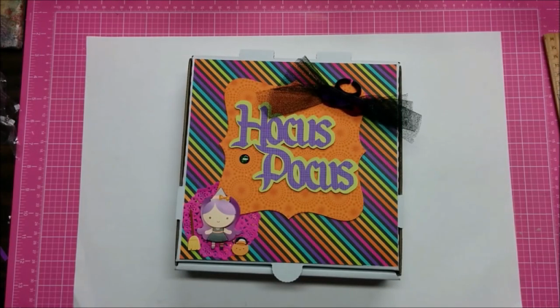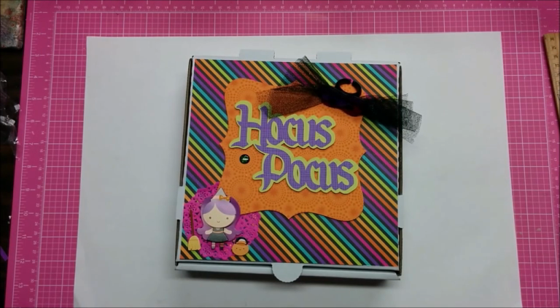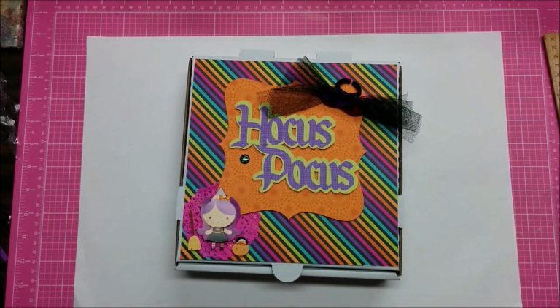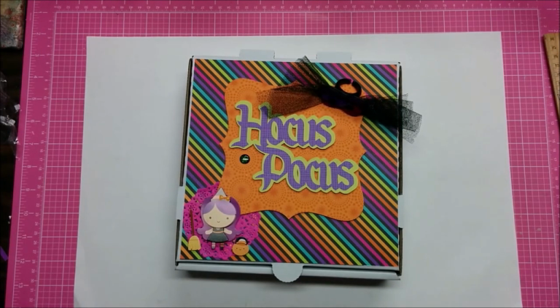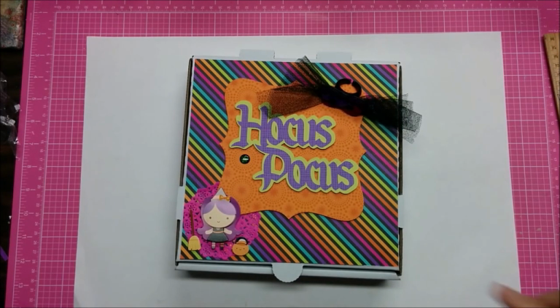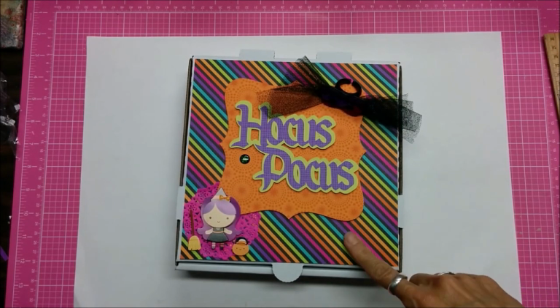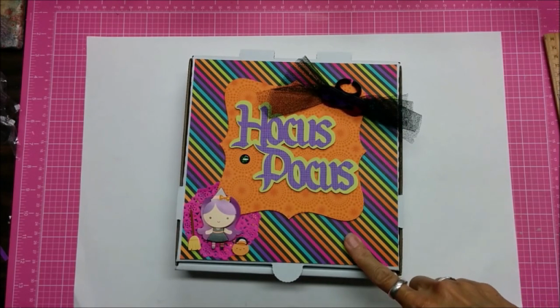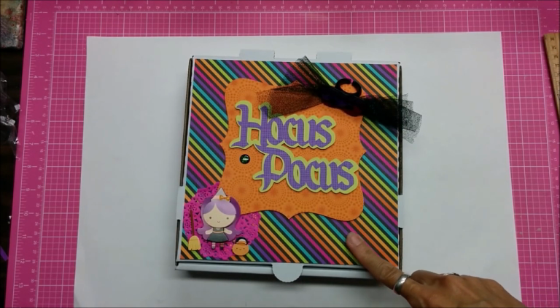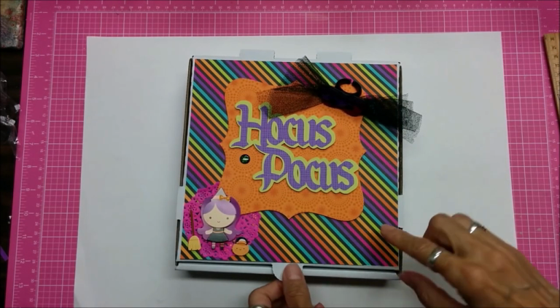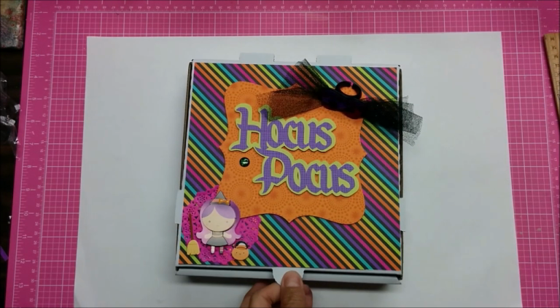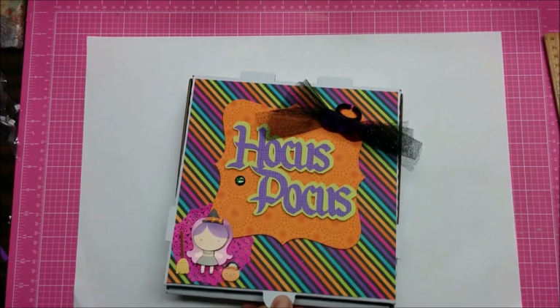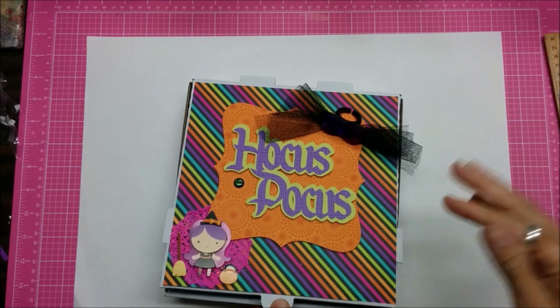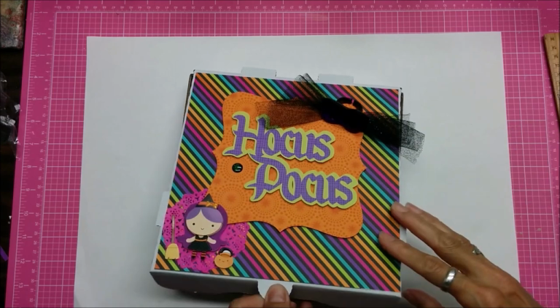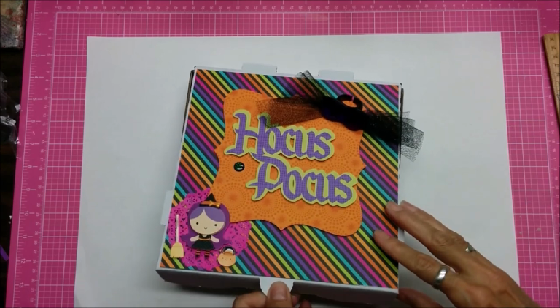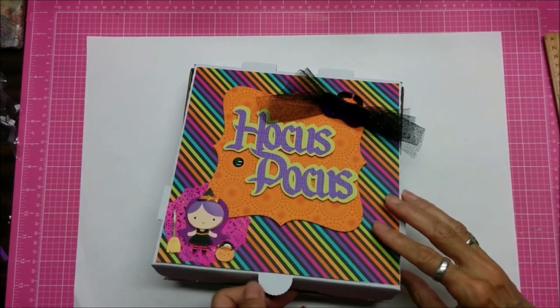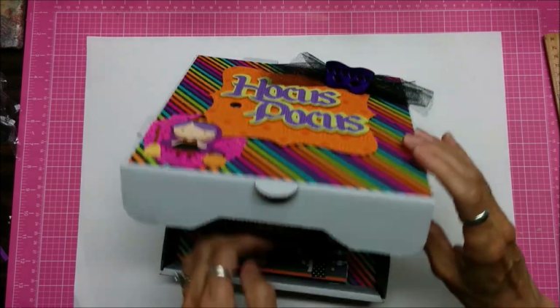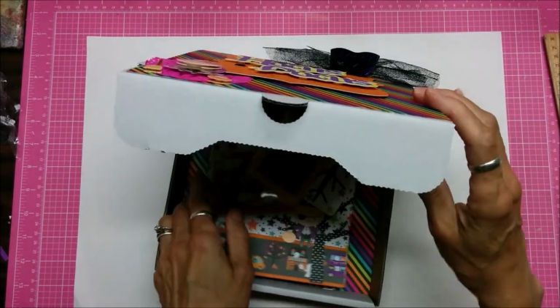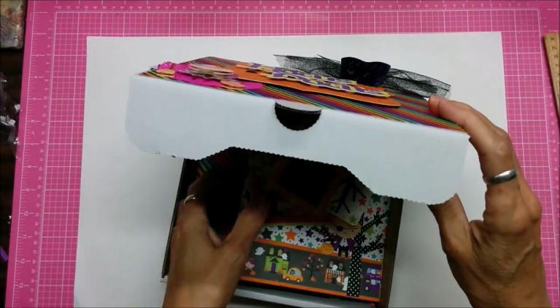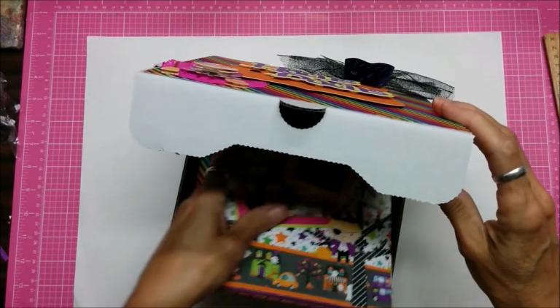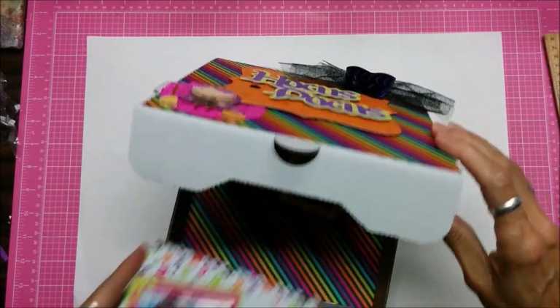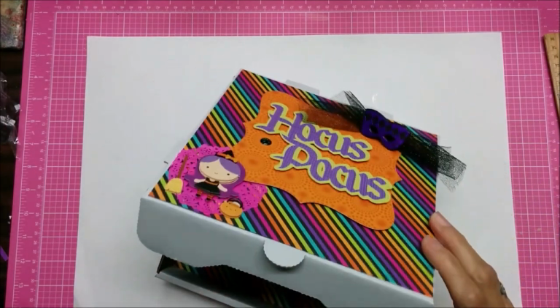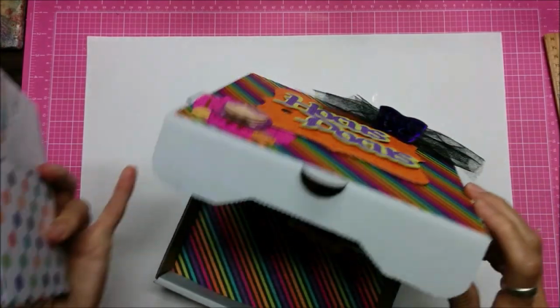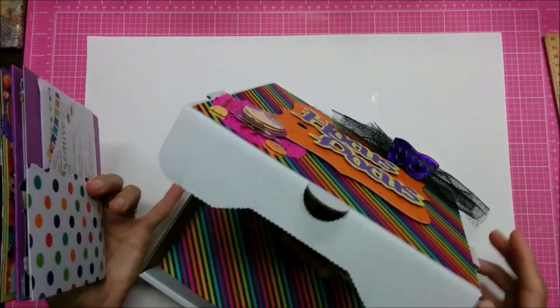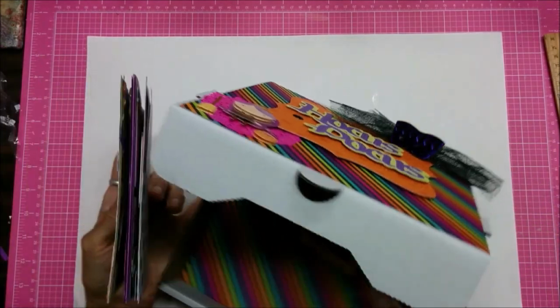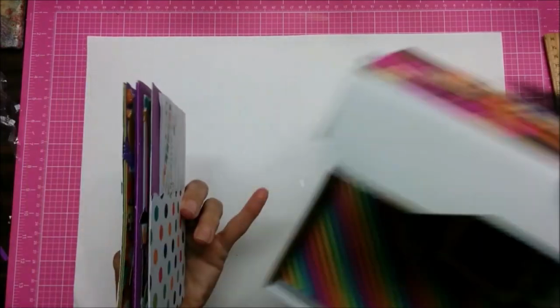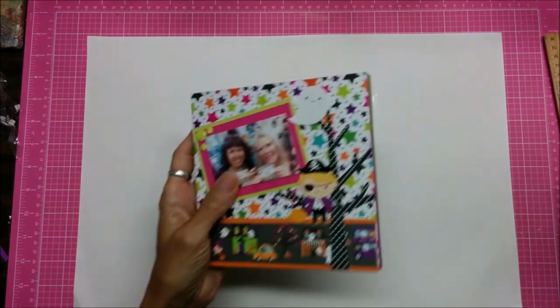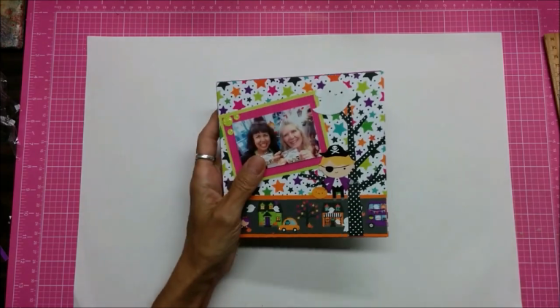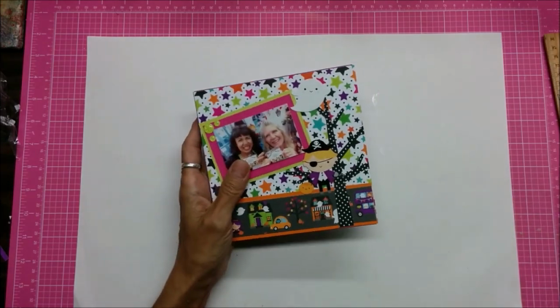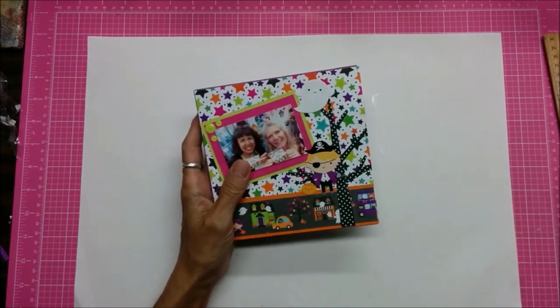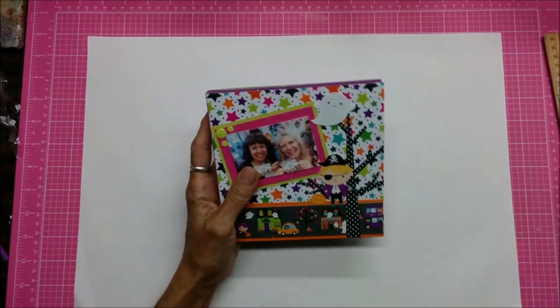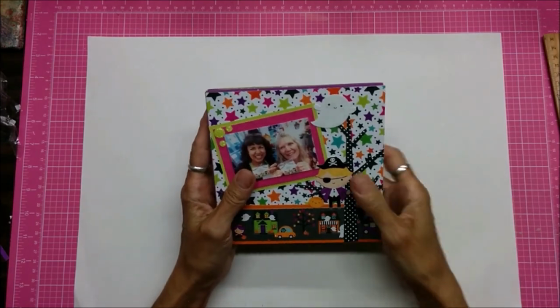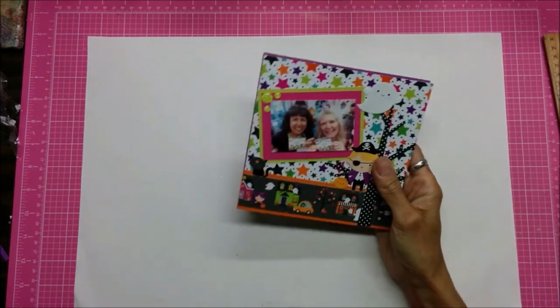Hello, this is Lolly. A while ago, well just within the last couple weeks, I showed you that when I went to Doodlebug Let's Get Creative I had made this as a class we did.